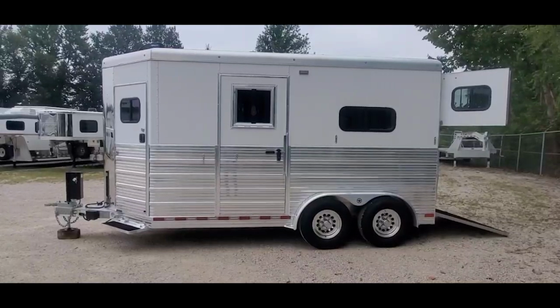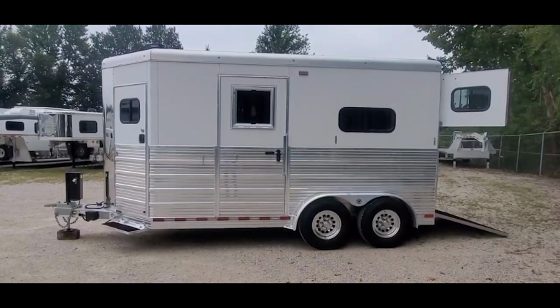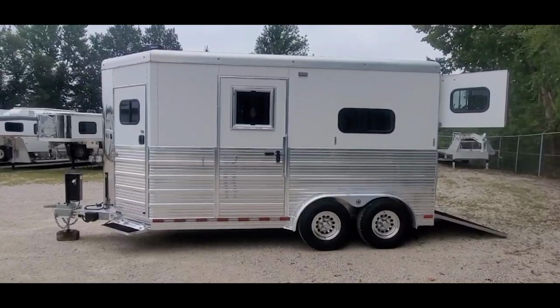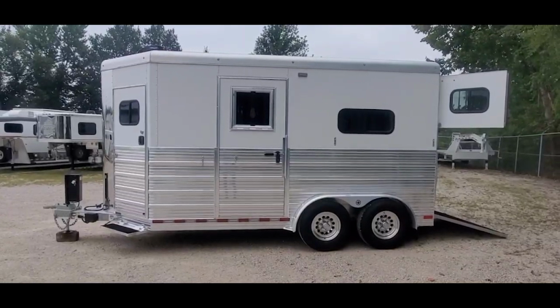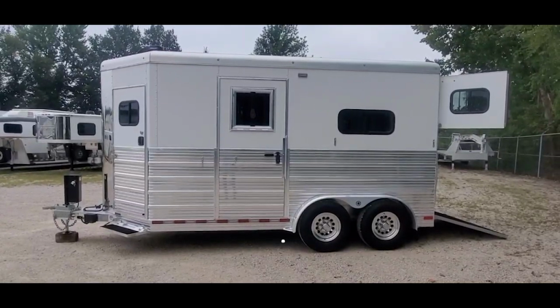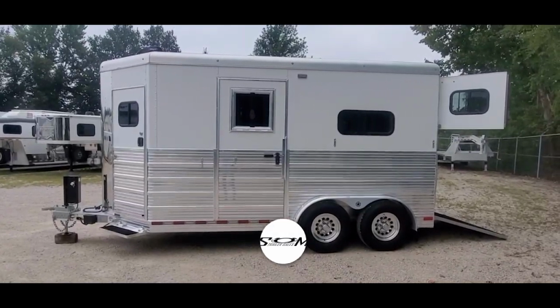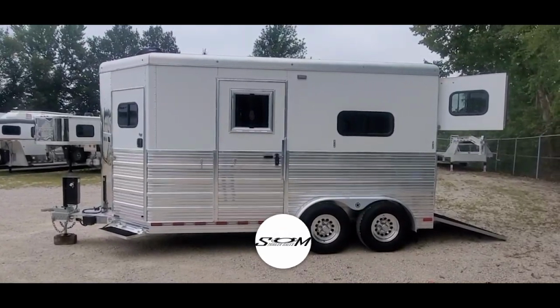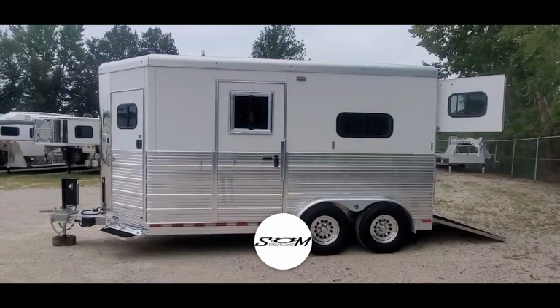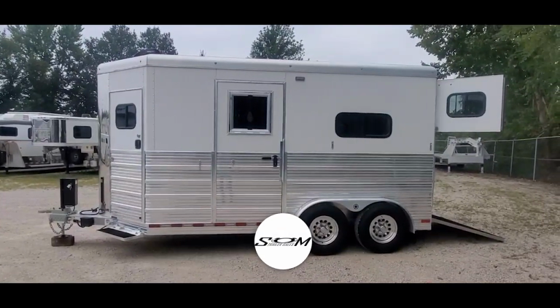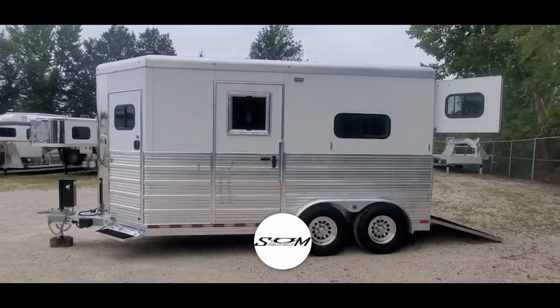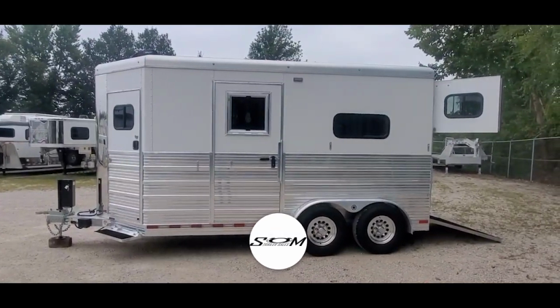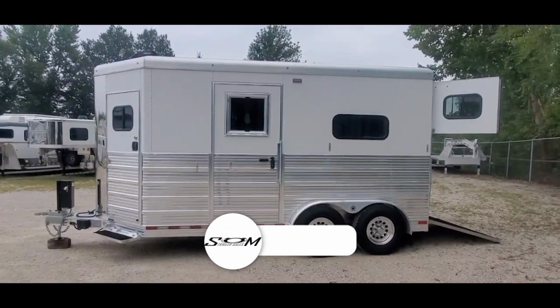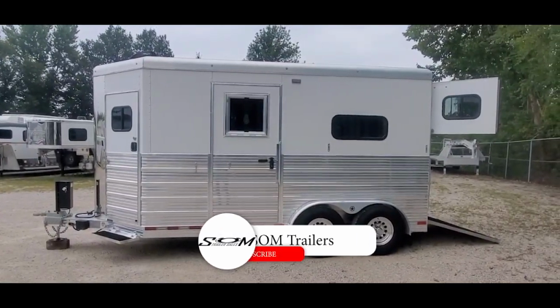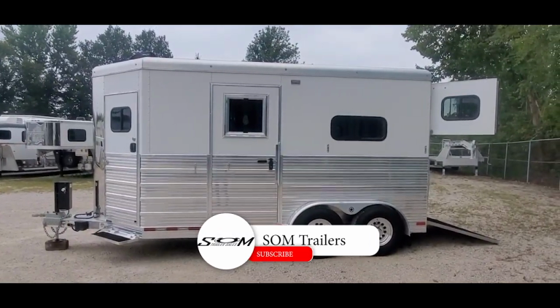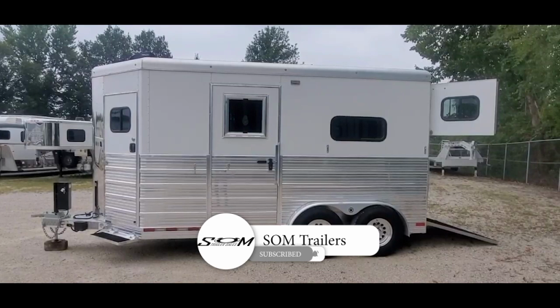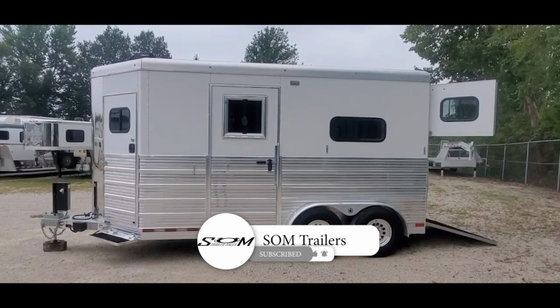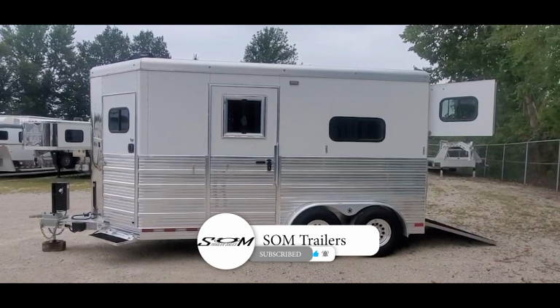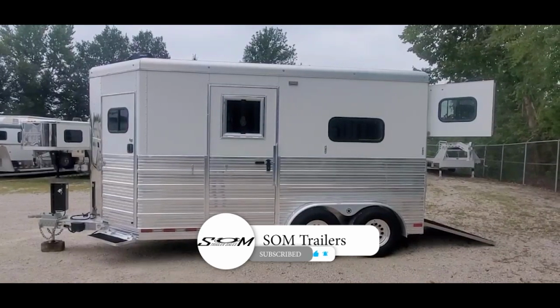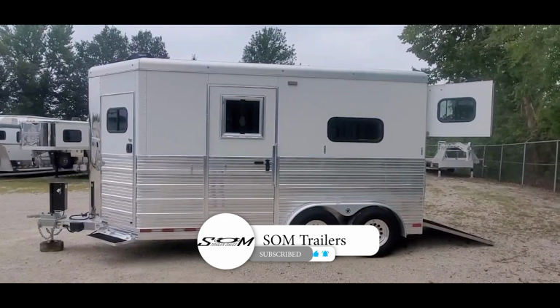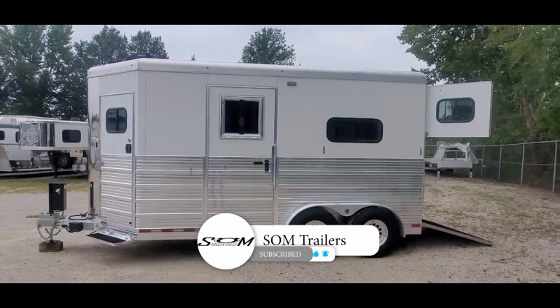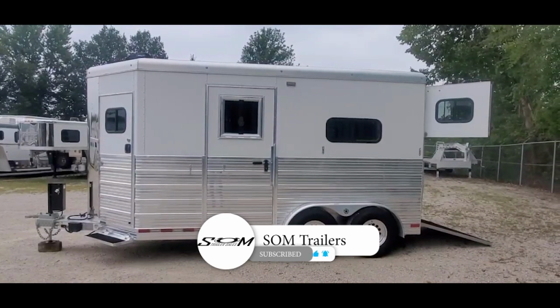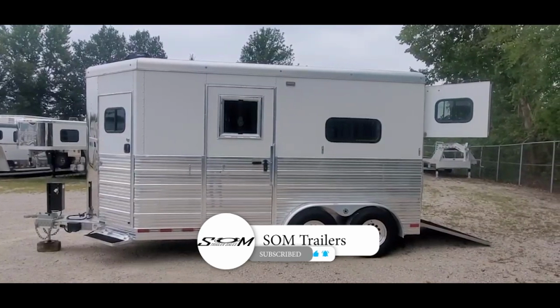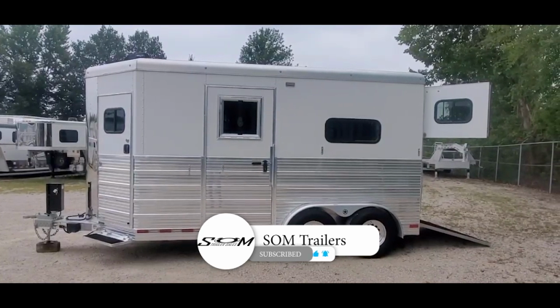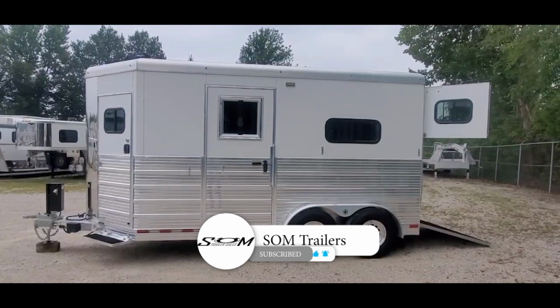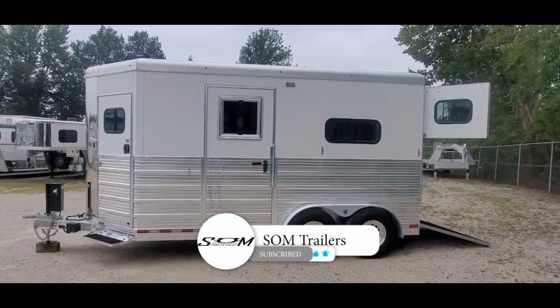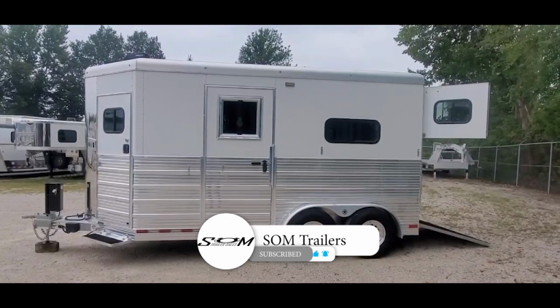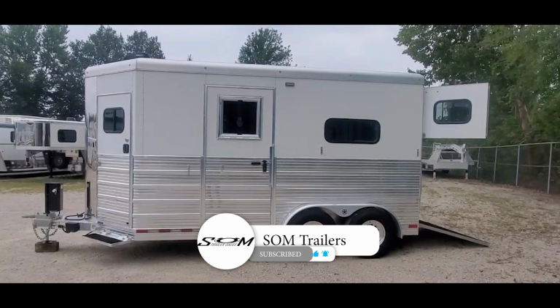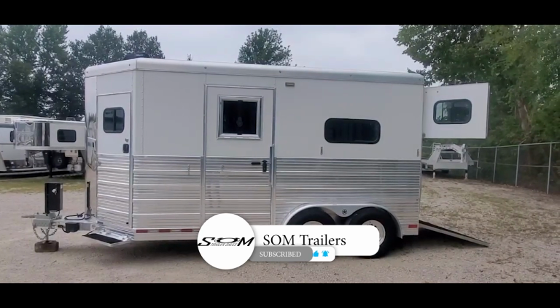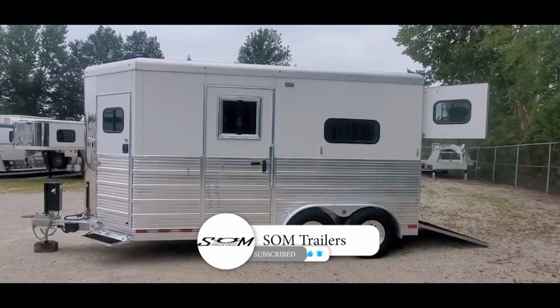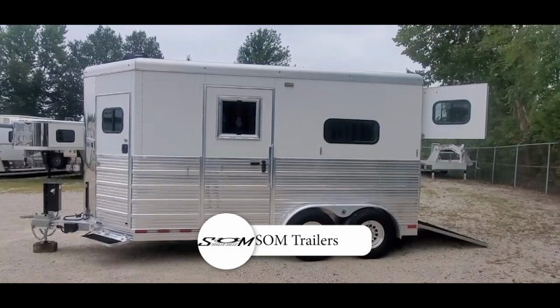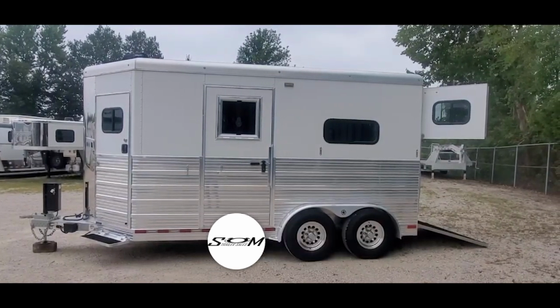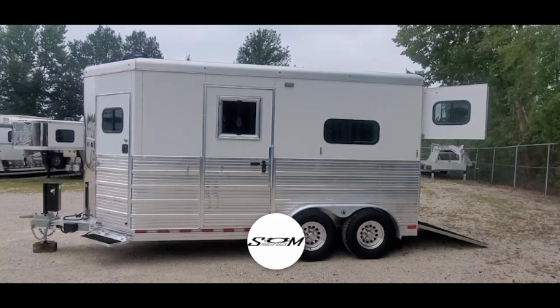David SOM Trailer Sales, SOMTrailers.com. Do us a favor, hit that like and subscribe button — you'll get instant notifications when we post these new and used trailers.